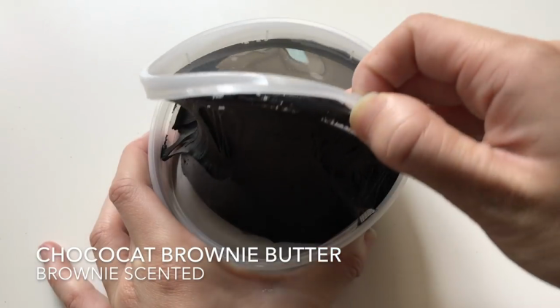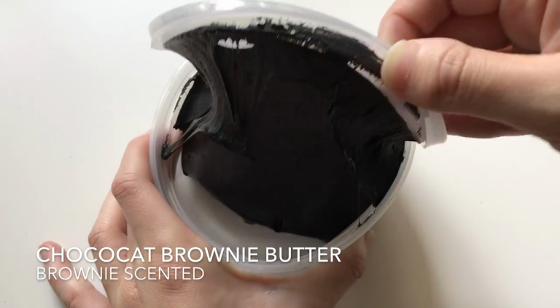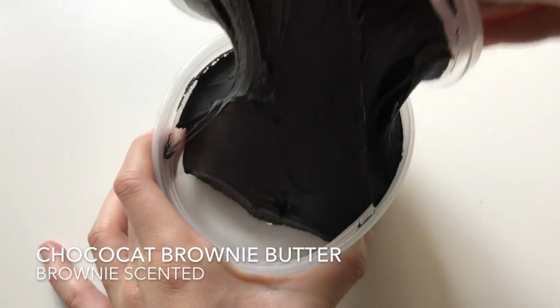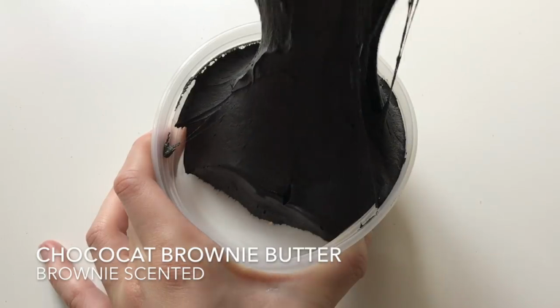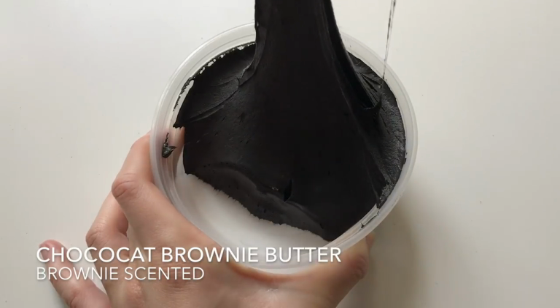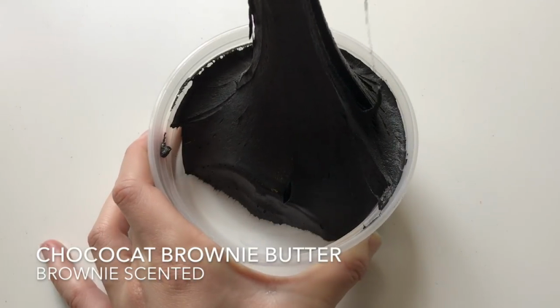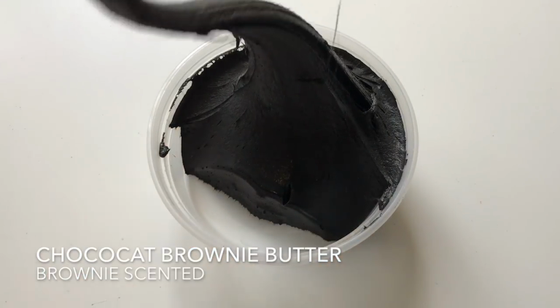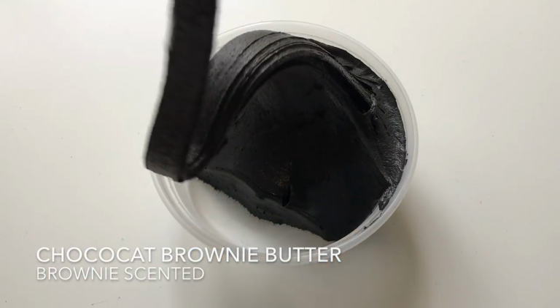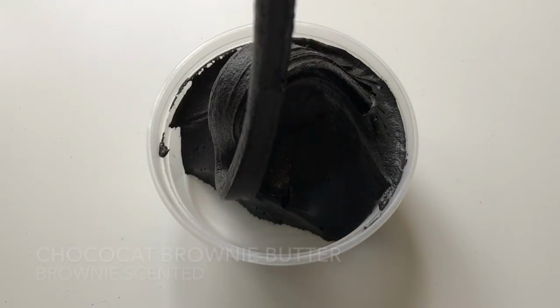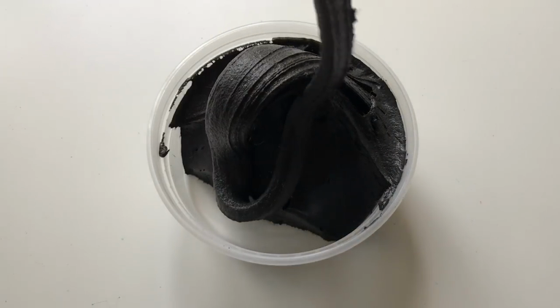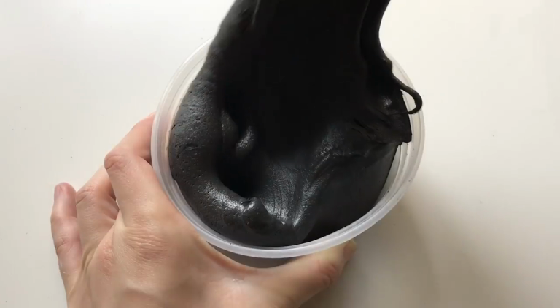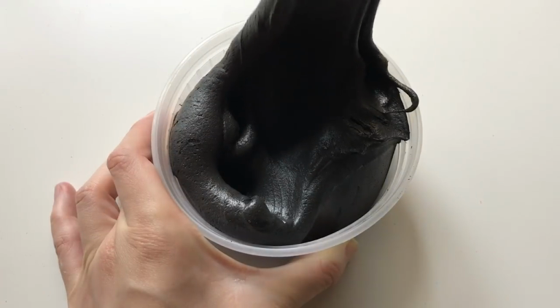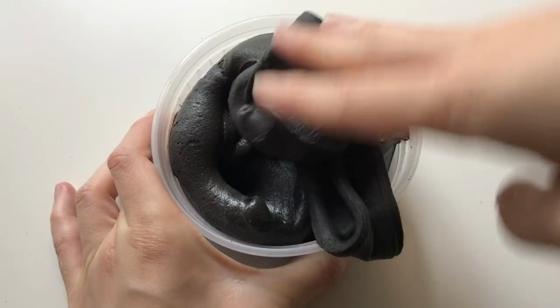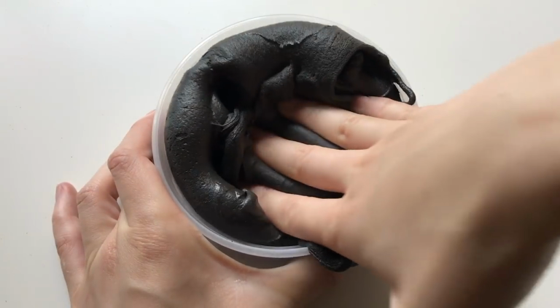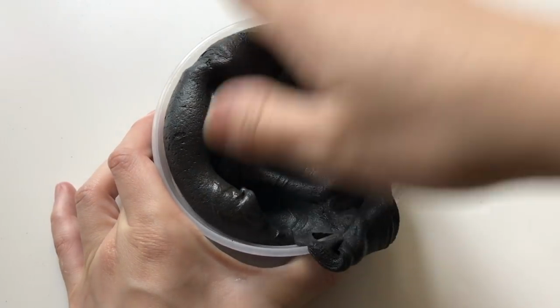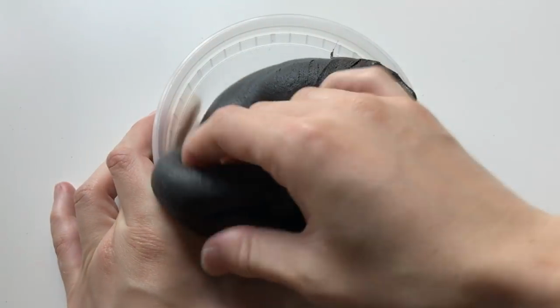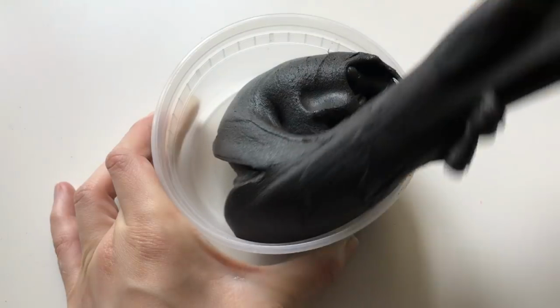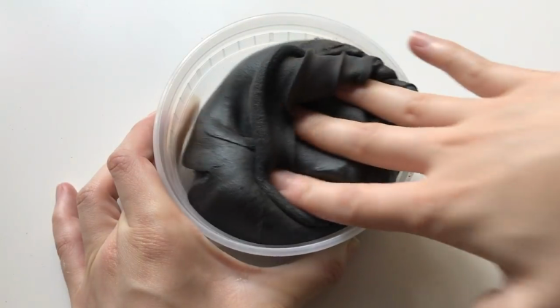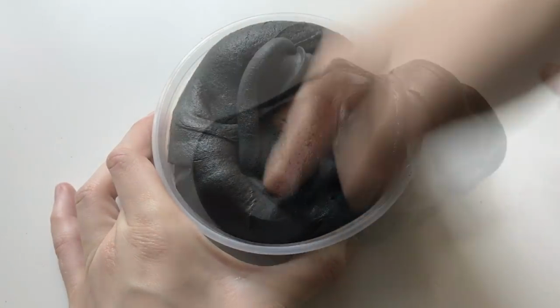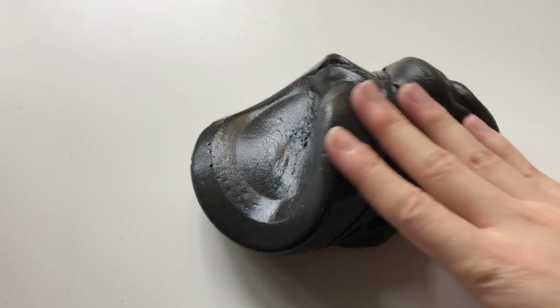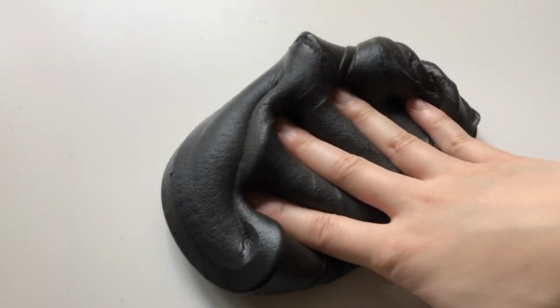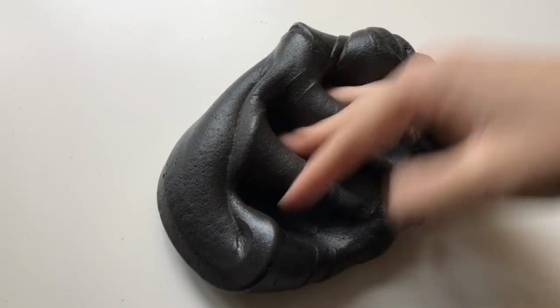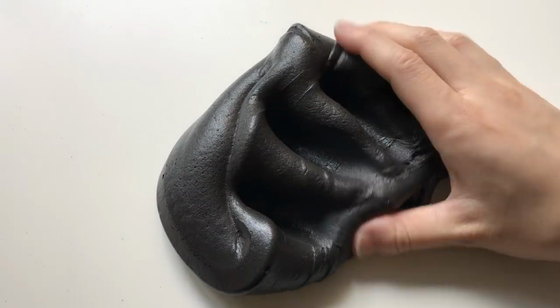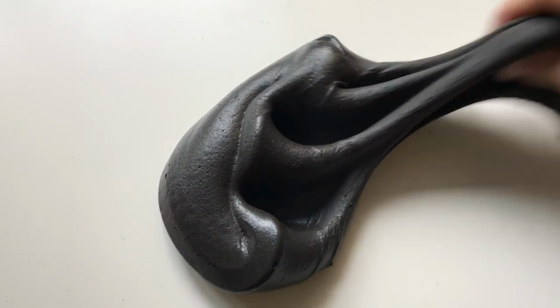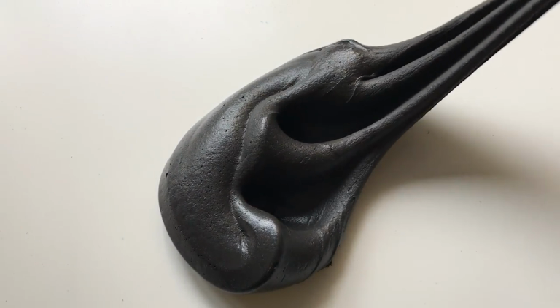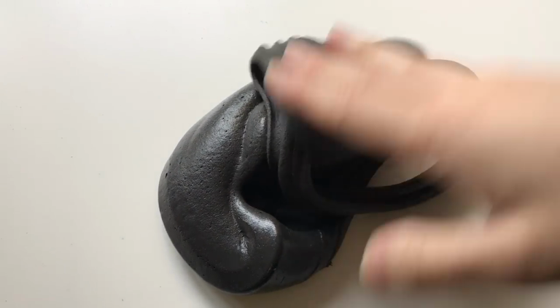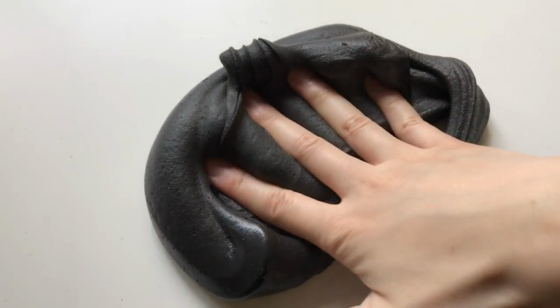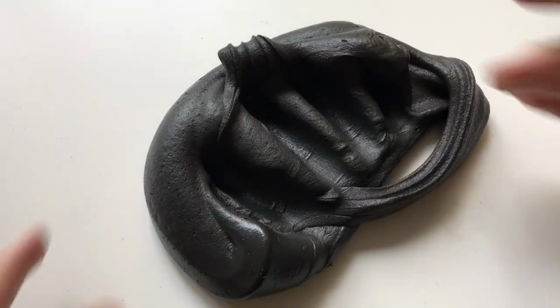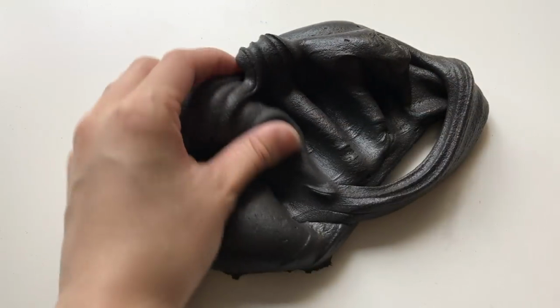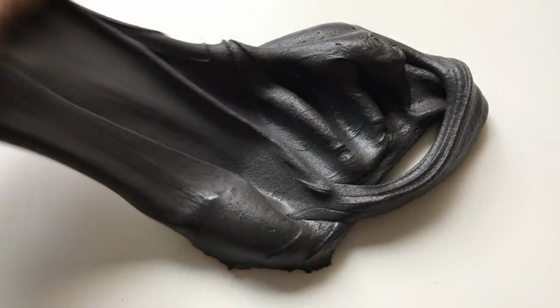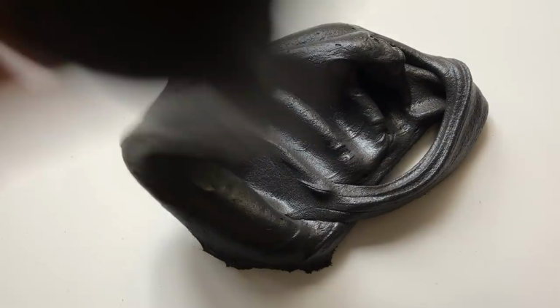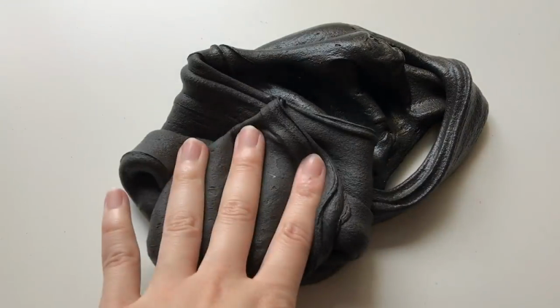This one is Choco Cat Brownie Butter and it's brownie scented. It's inspired by Choco Cat which is a Sanrio character. This one is super creamy, soft and spreadable.